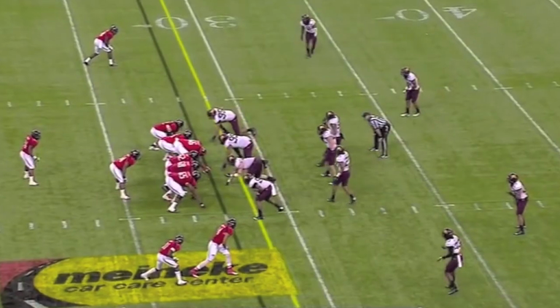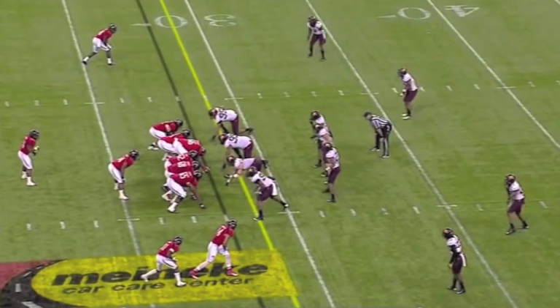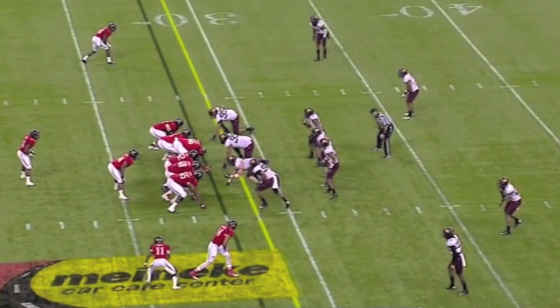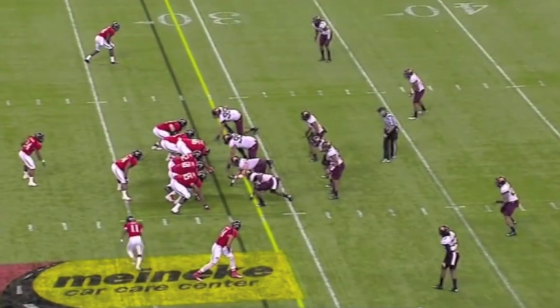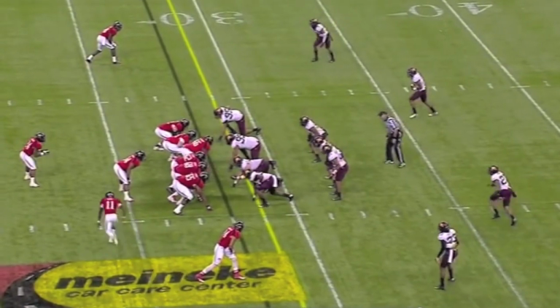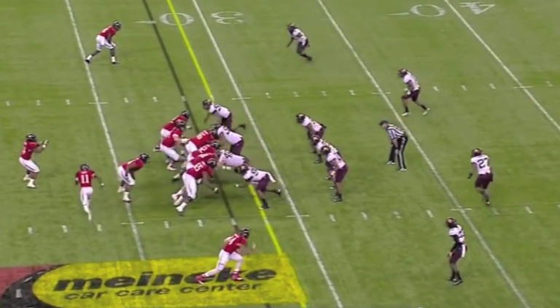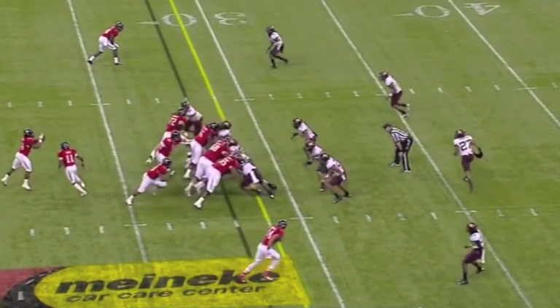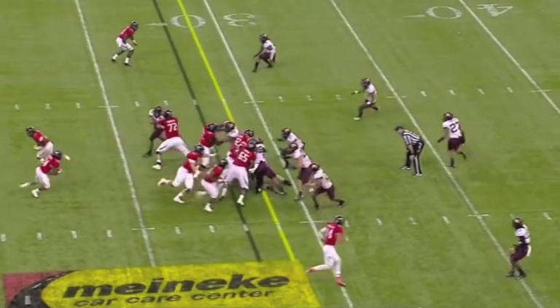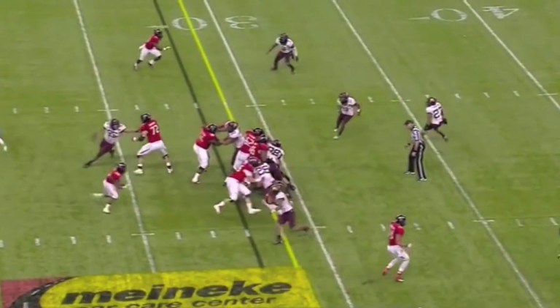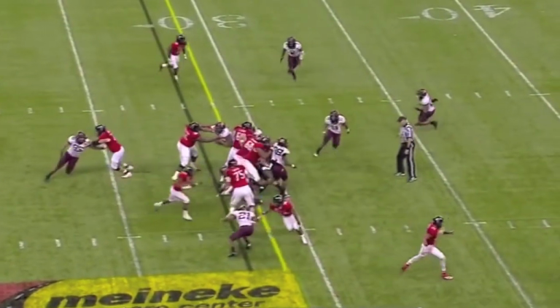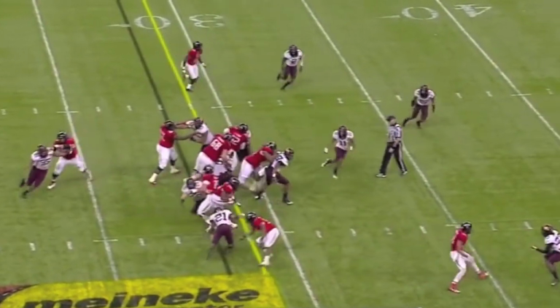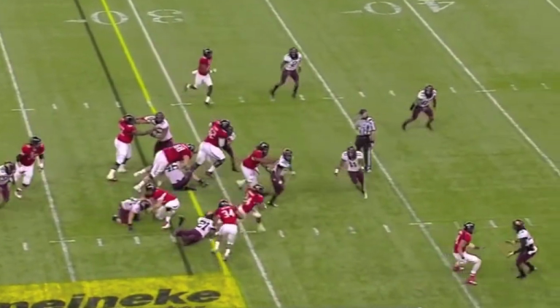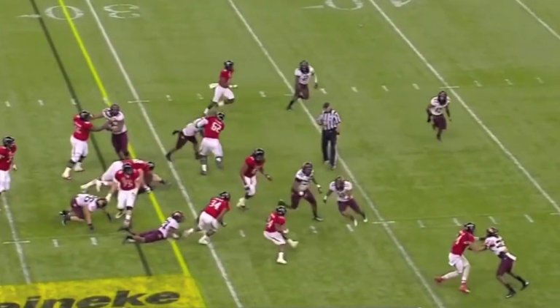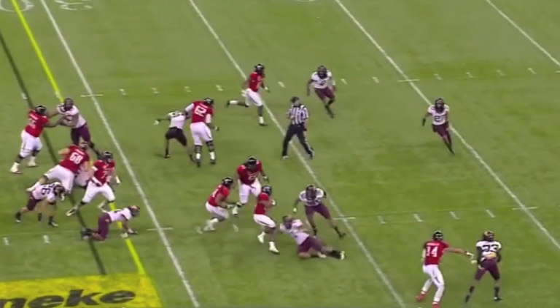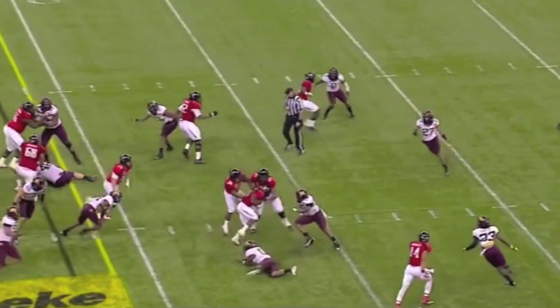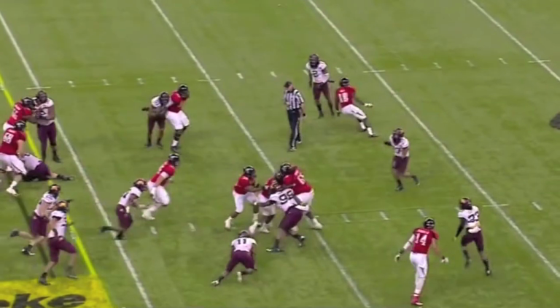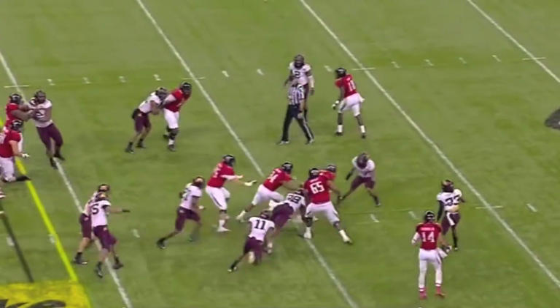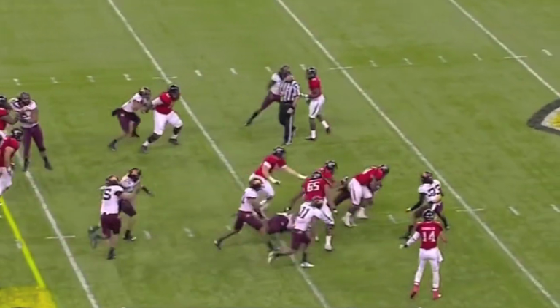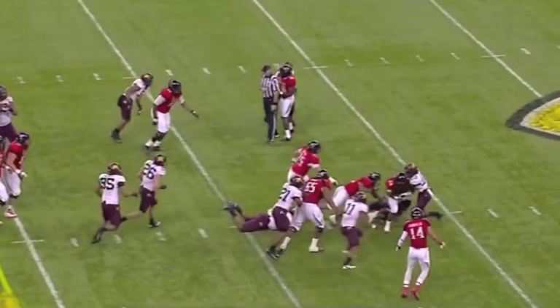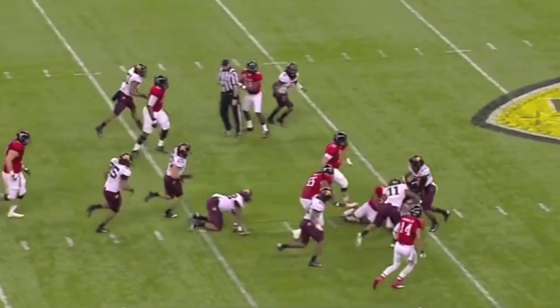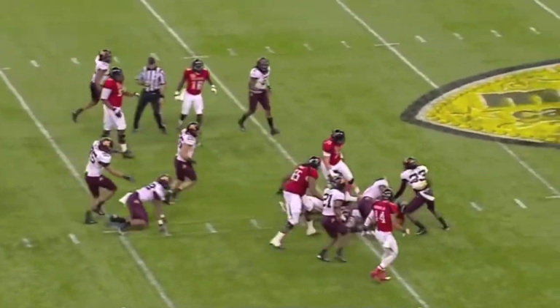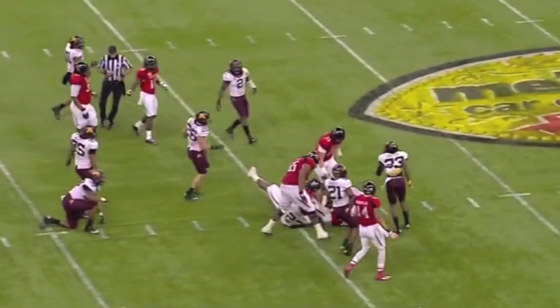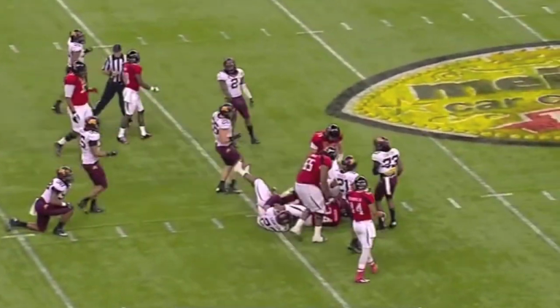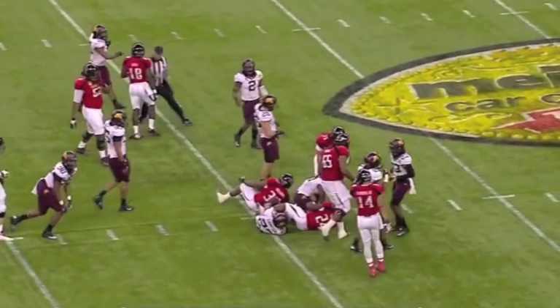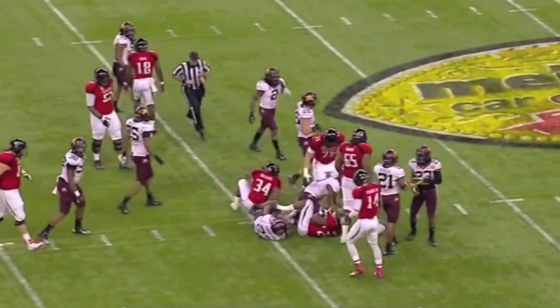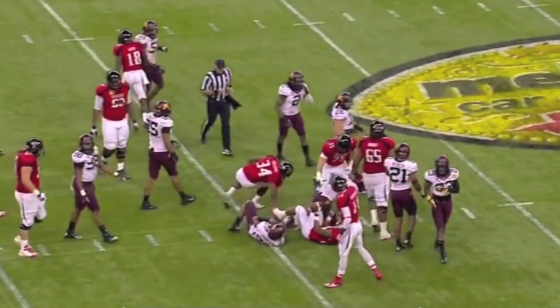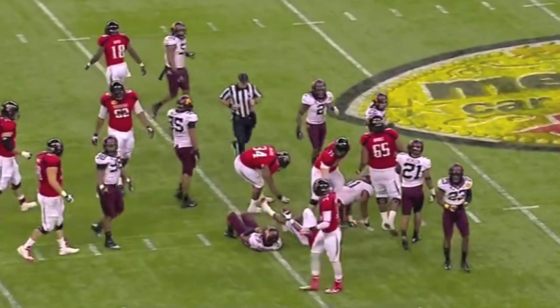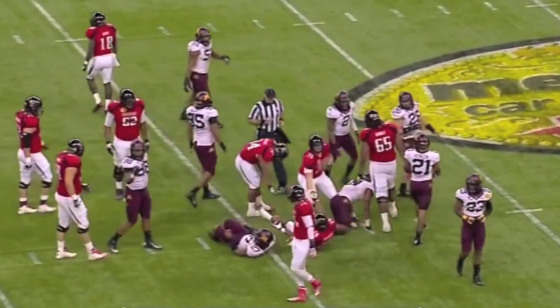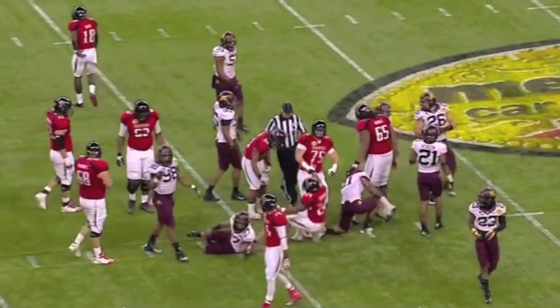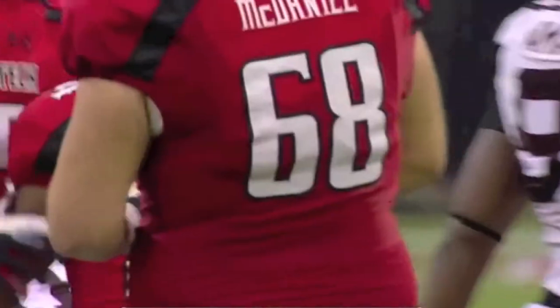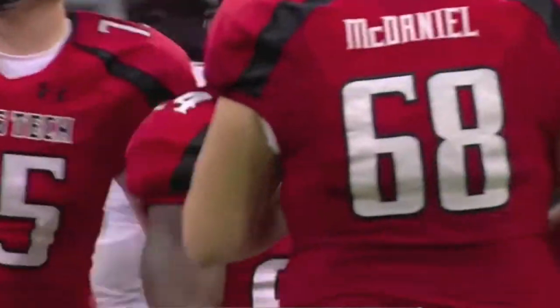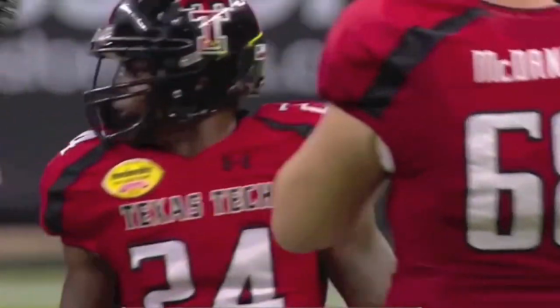Motion right to left is Joaquin Grant. Stevens takes it himself, breaks through the line of scrimmage, gets the first down, keeps on going — crosses the 35 to the 40-yard line. Finally down at the 41. Red Raiders move the chains.